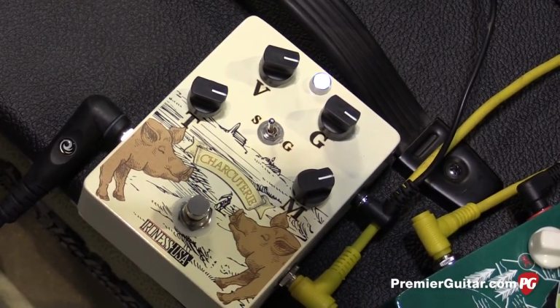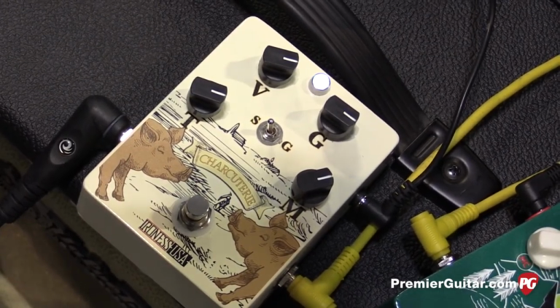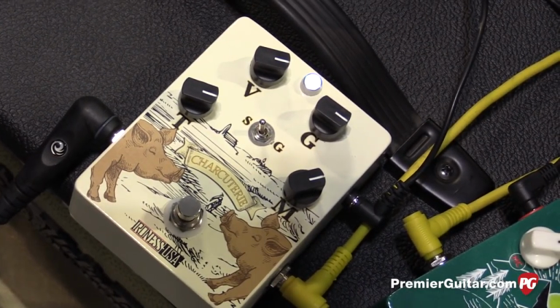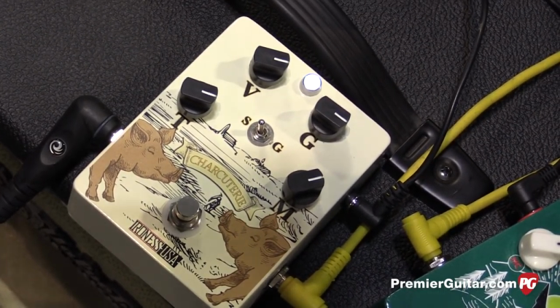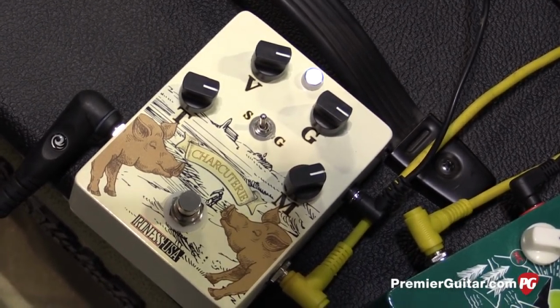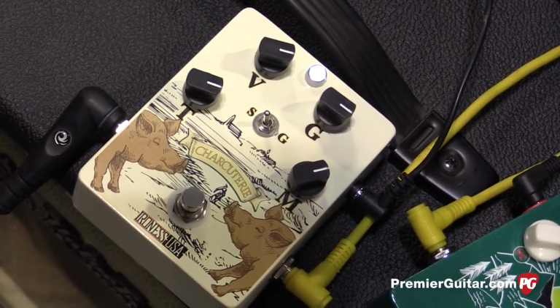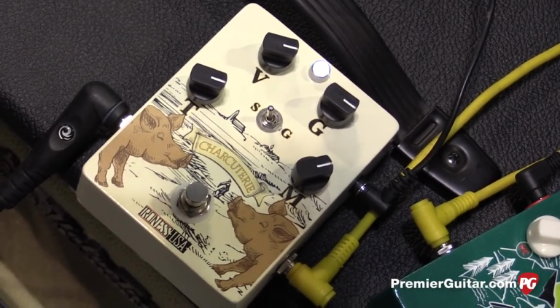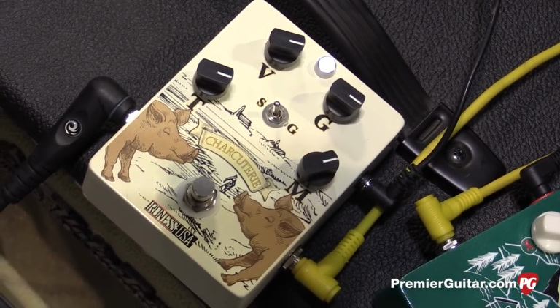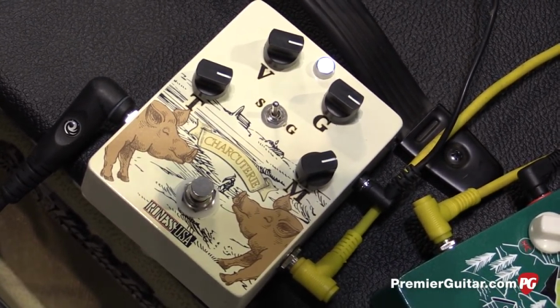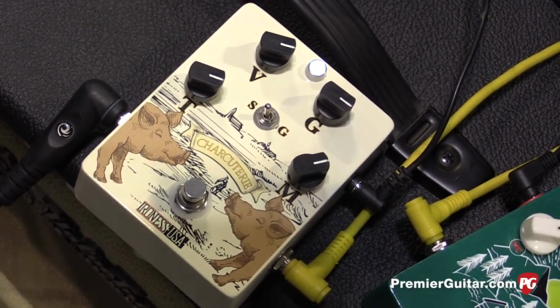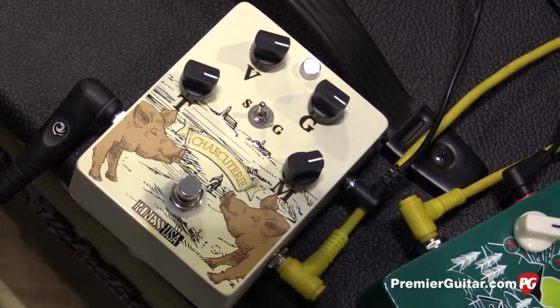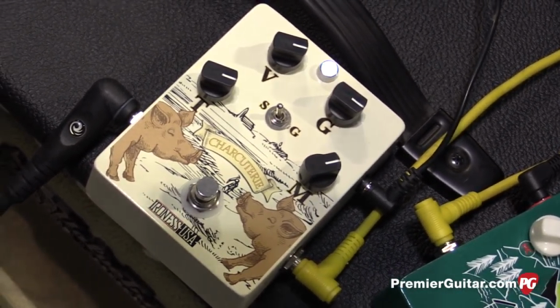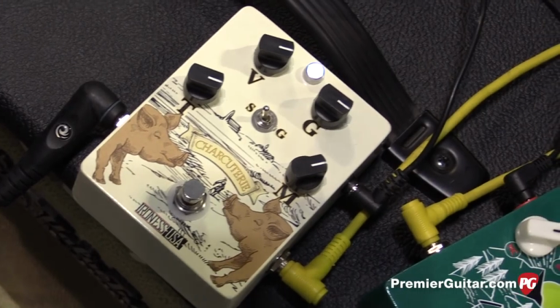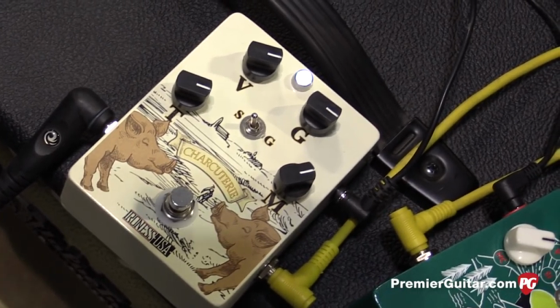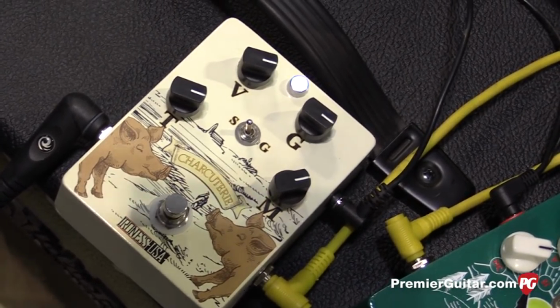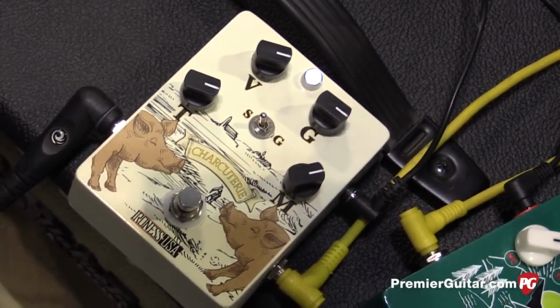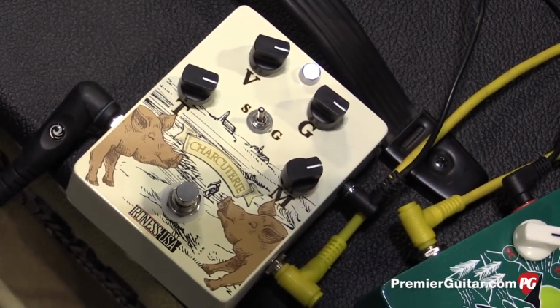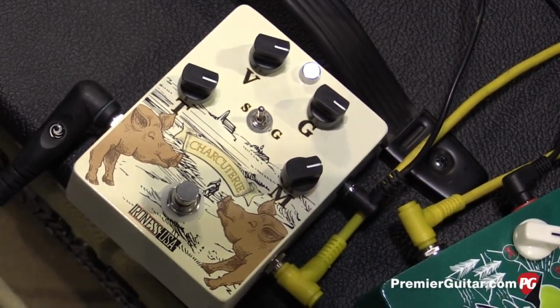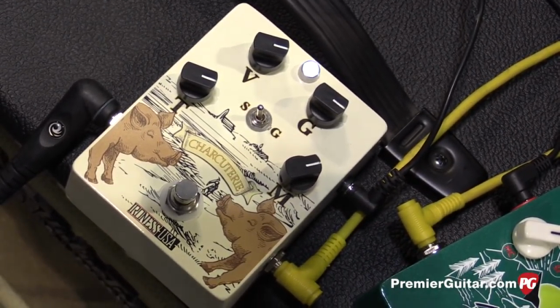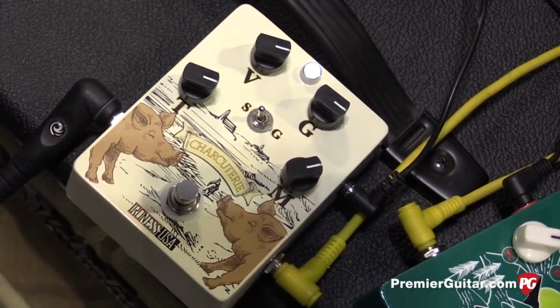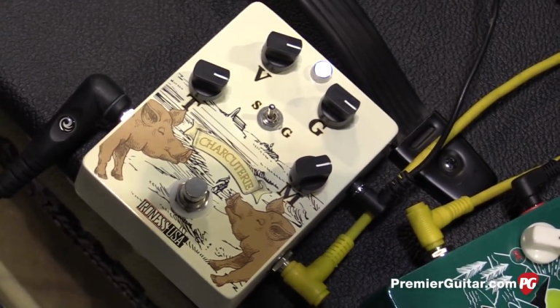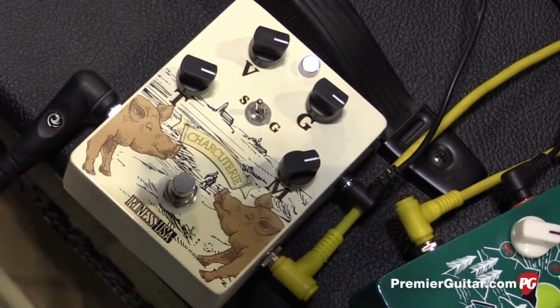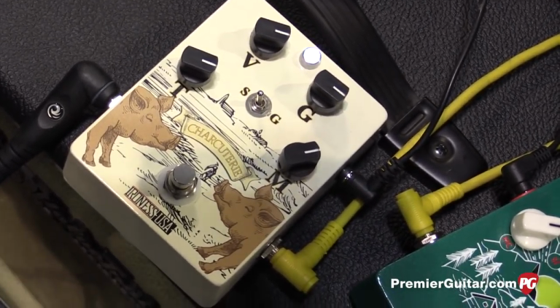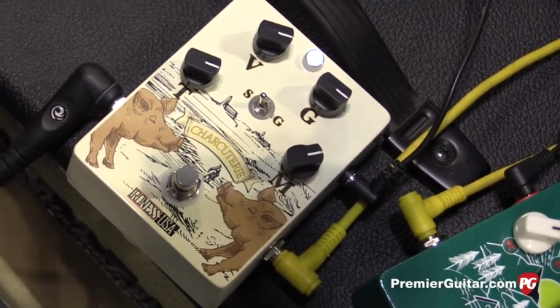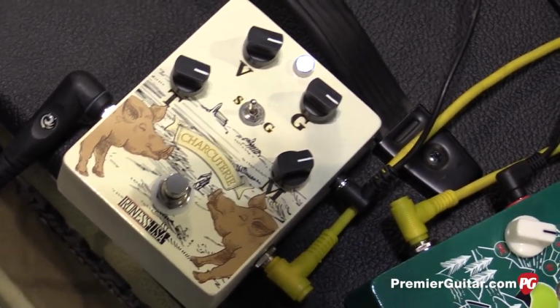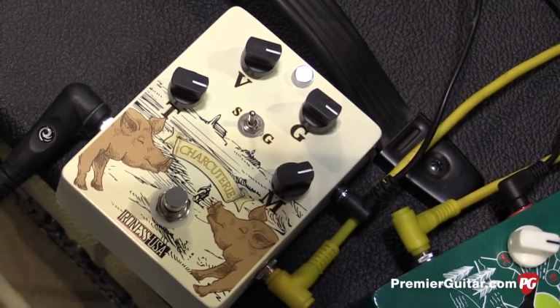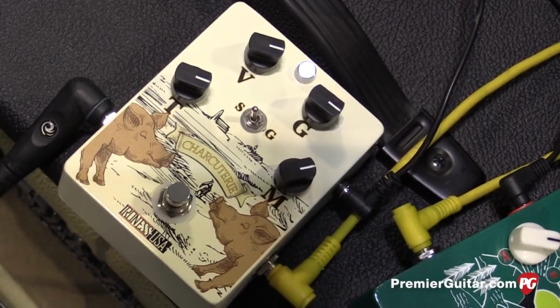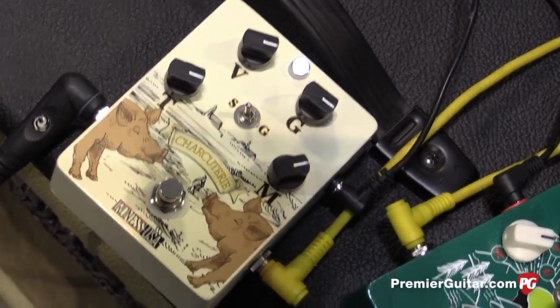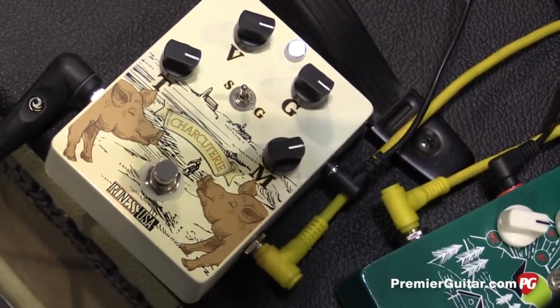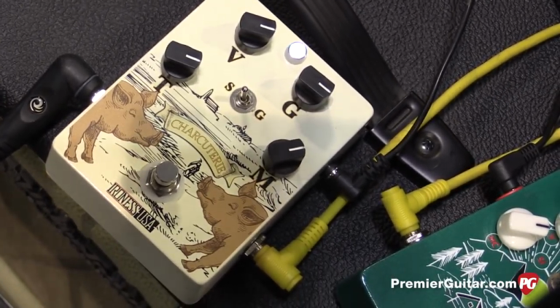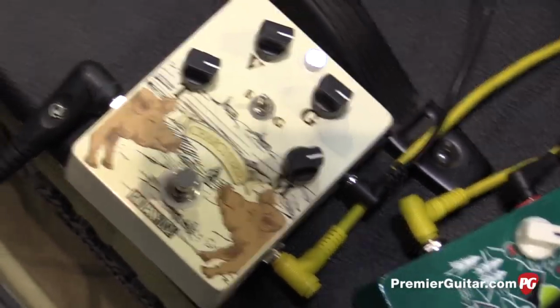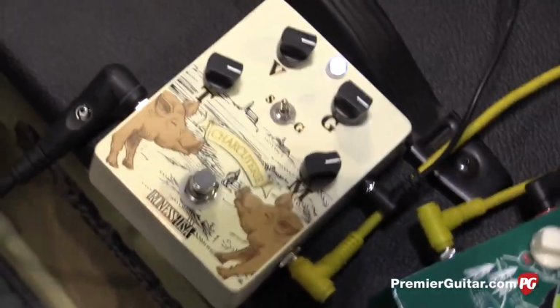Okay, and then you've got volume, gain, tone, and mids? No, it's volume, gain, tone, and then mids. Because most fuzzes lose the mid hump, so you put the mid hump back into it. You want to show us a couple other sounds?